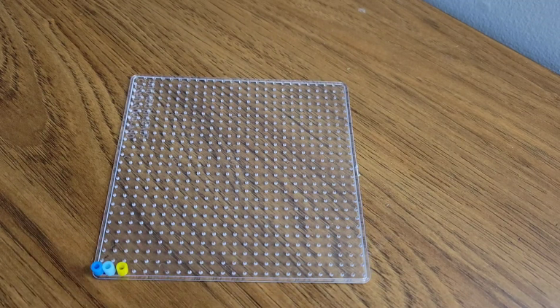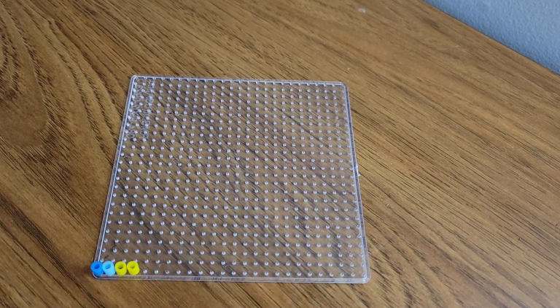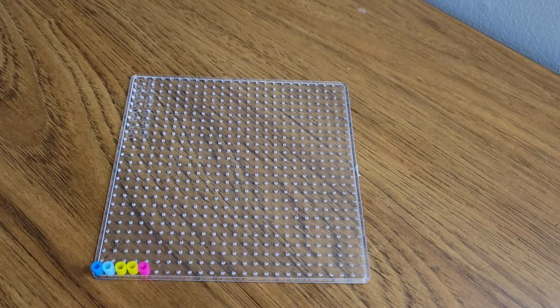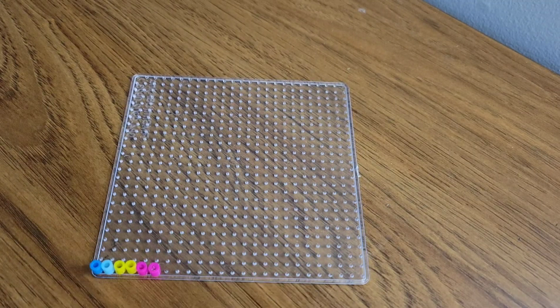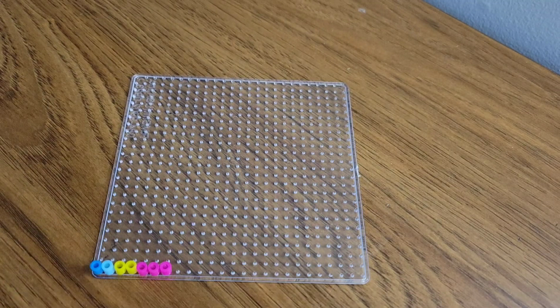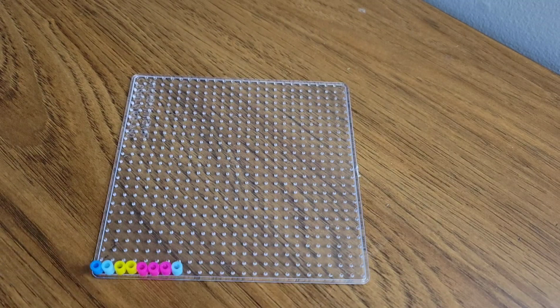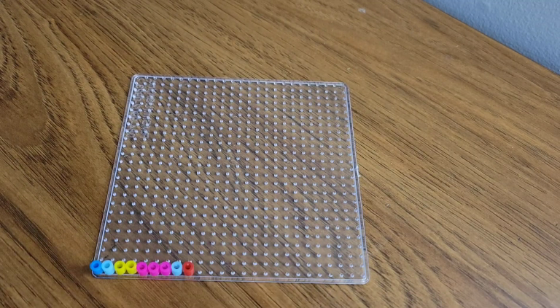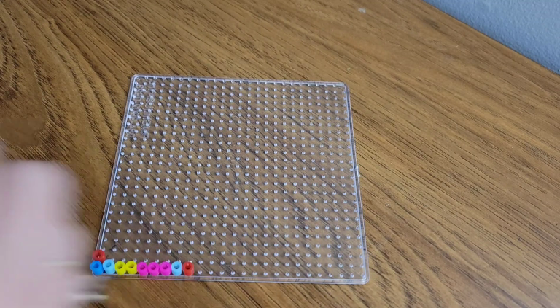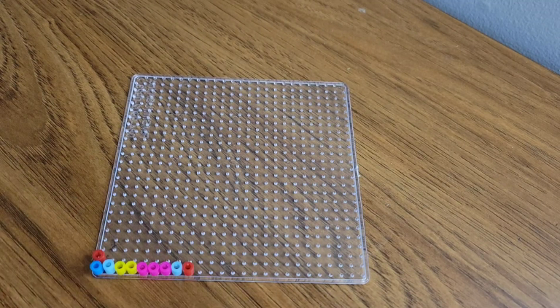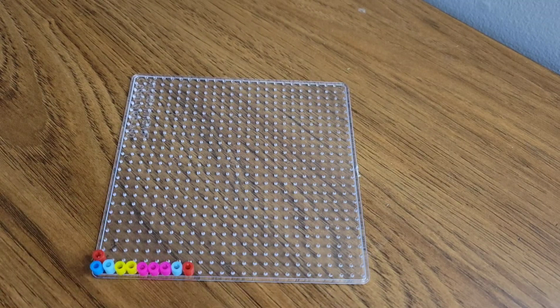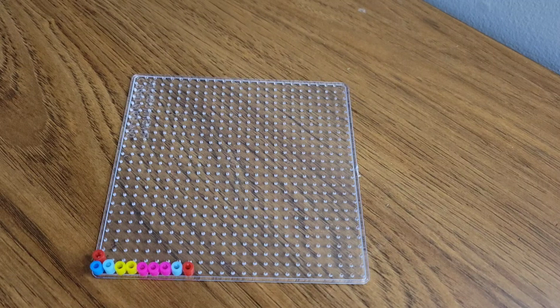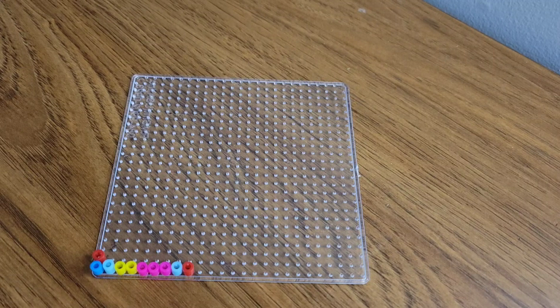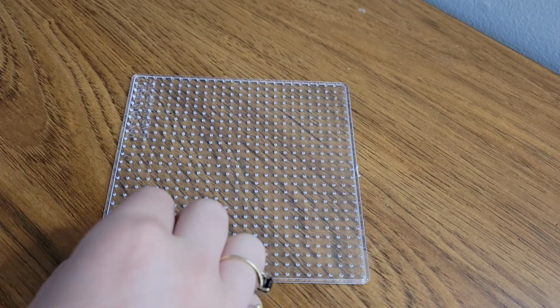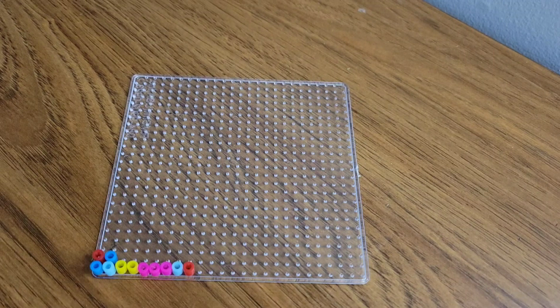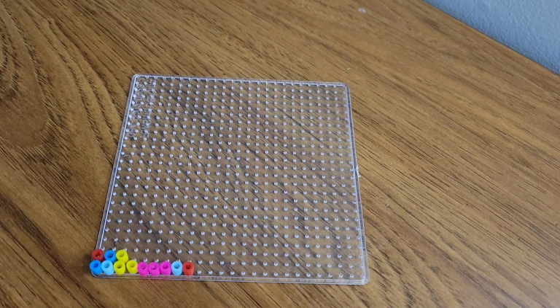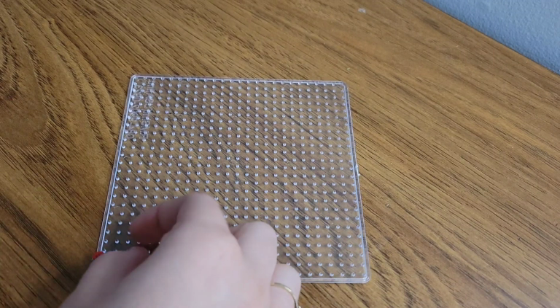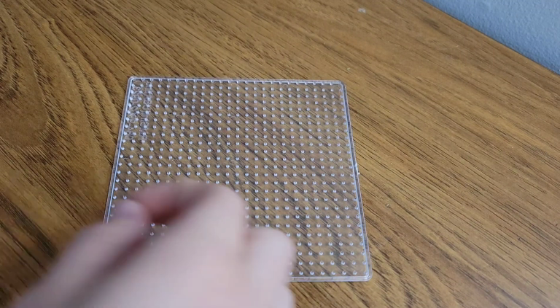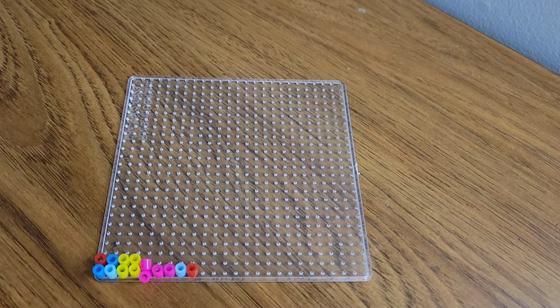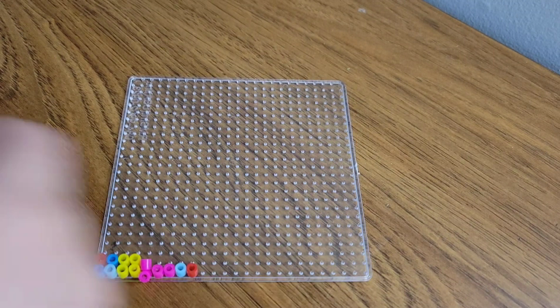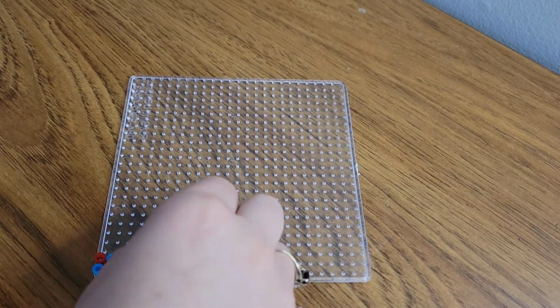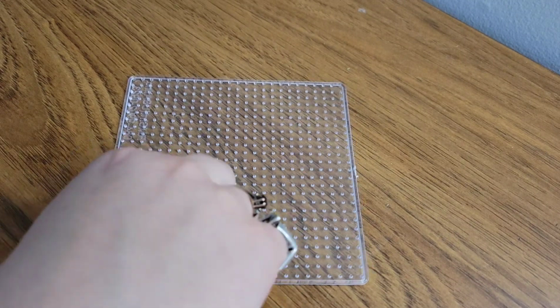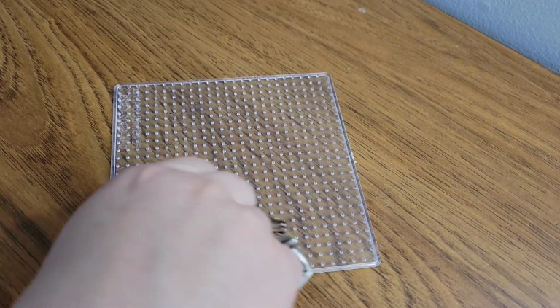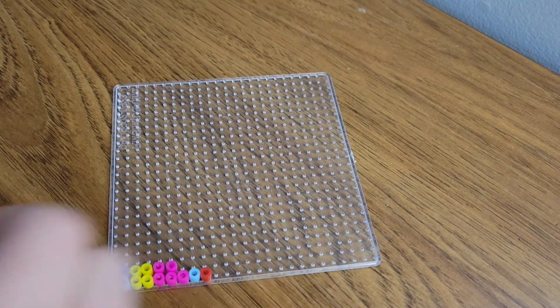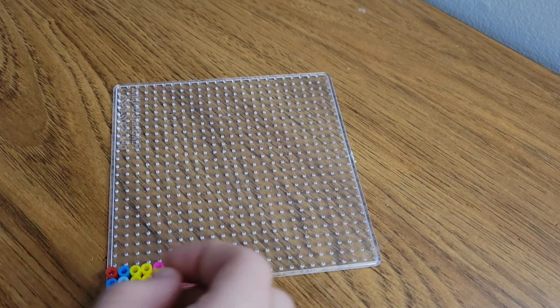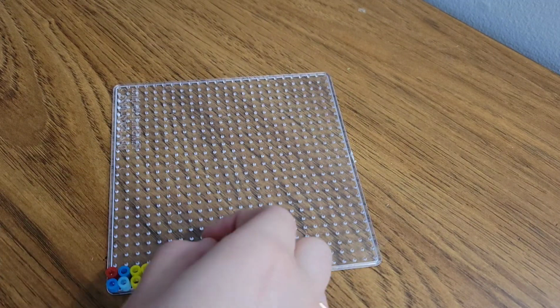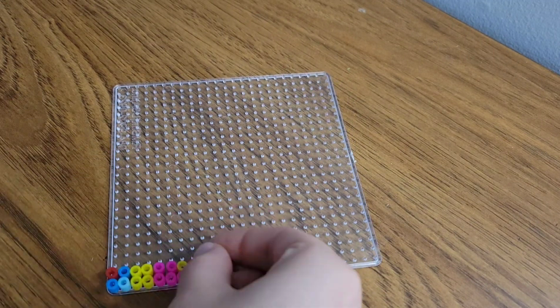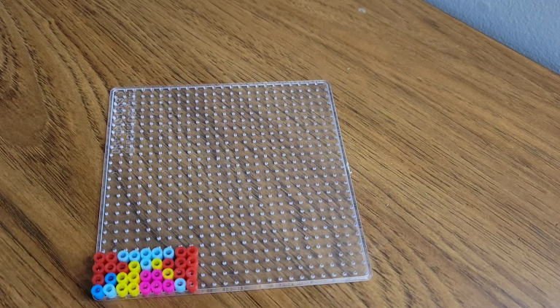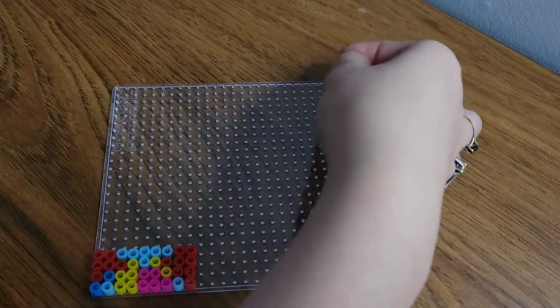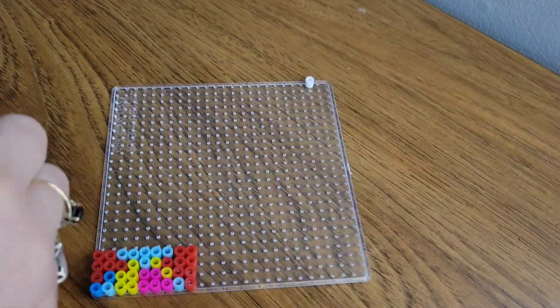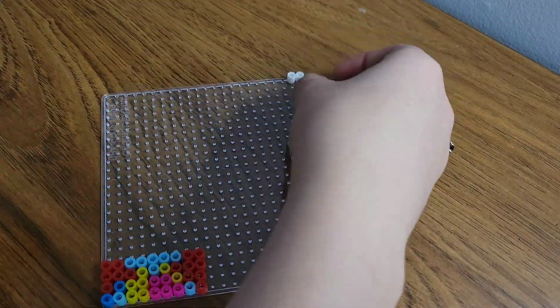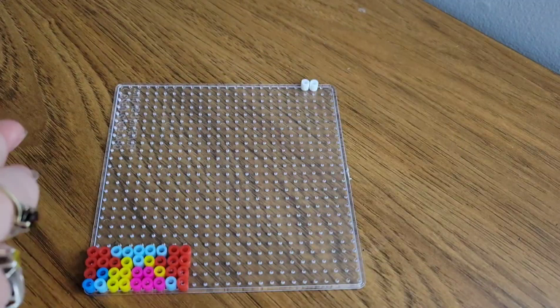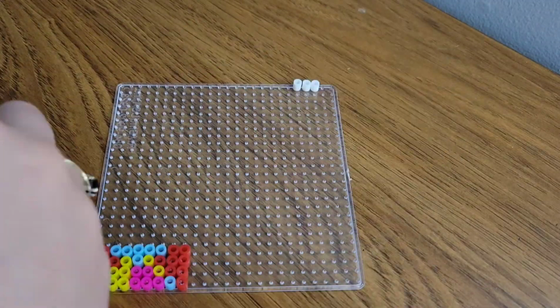I did very little filming for this set, but I thought they turned out absolutely adorable, and the beads weren't even that bad of quality either. I was very impressed, and I just think the projects turned out absolutely adorable.